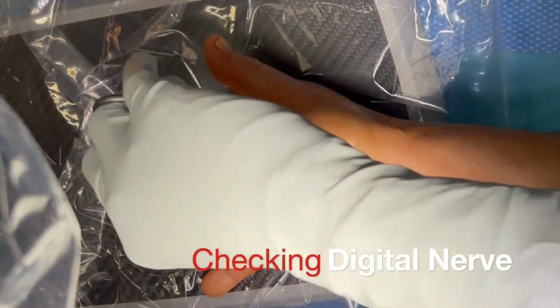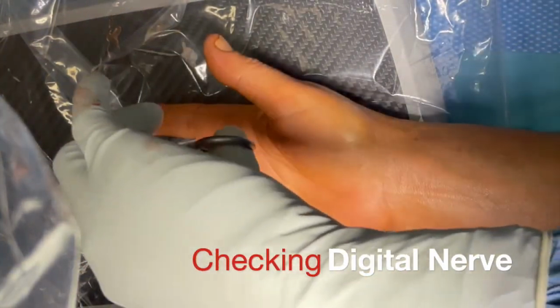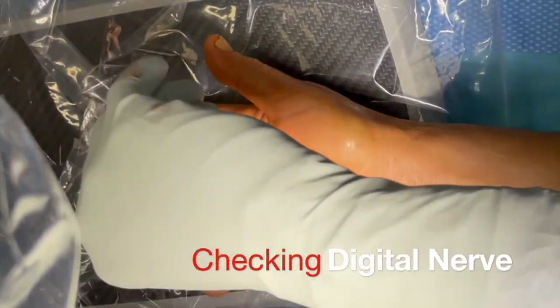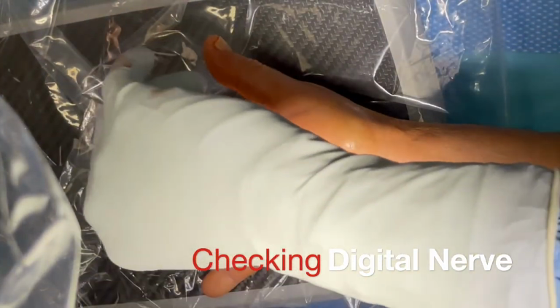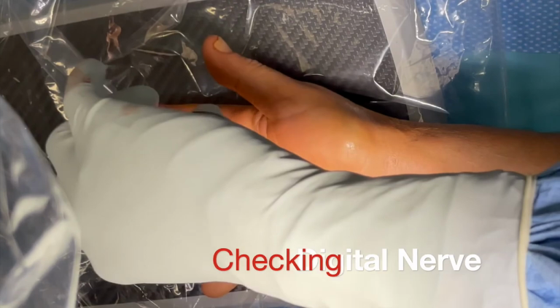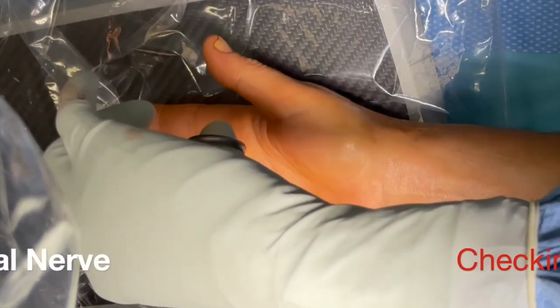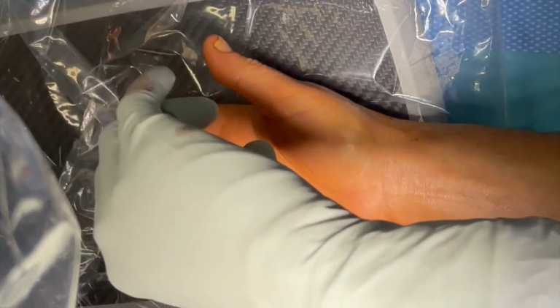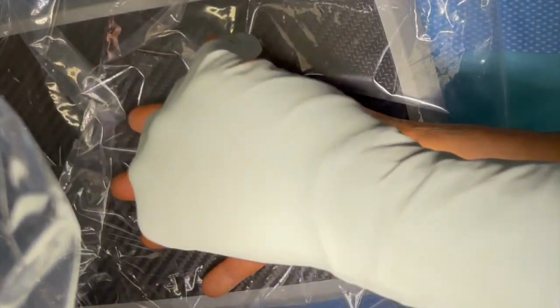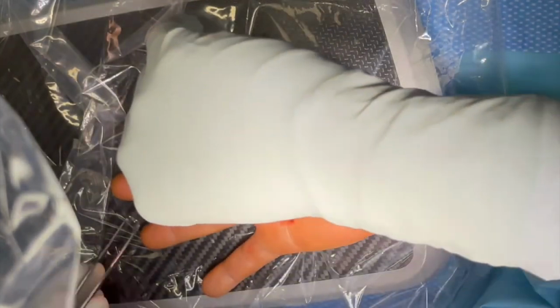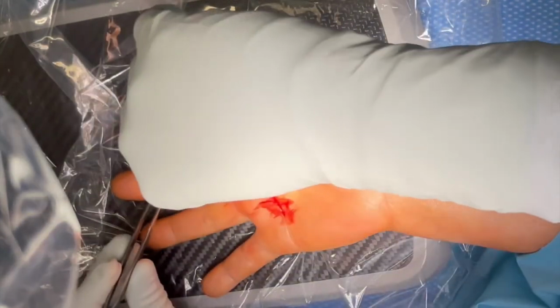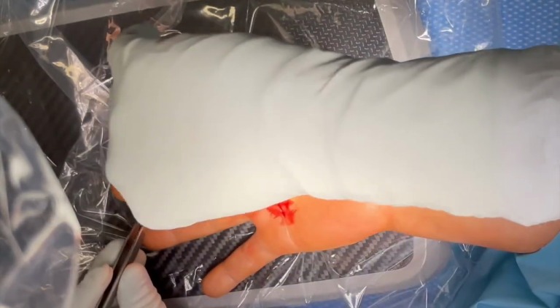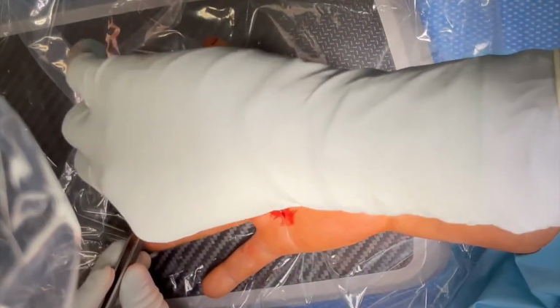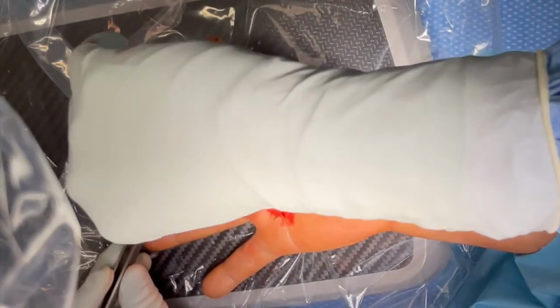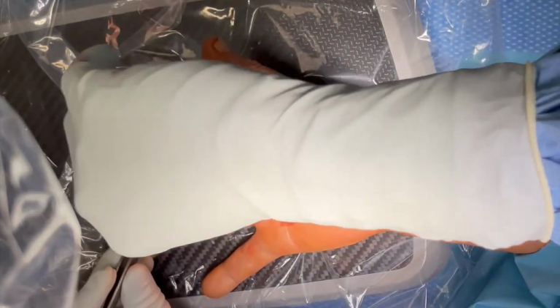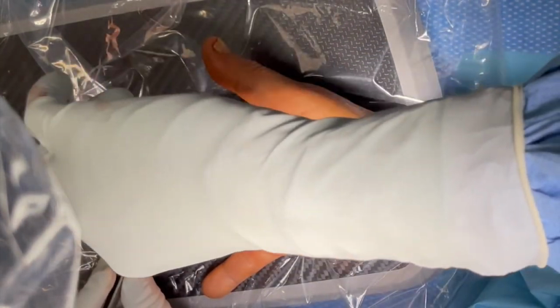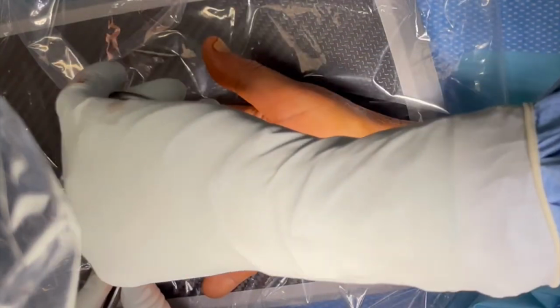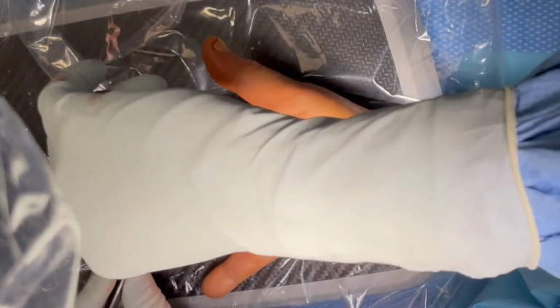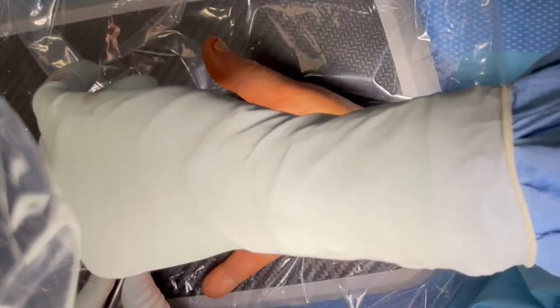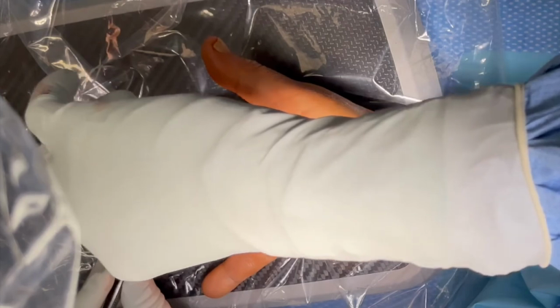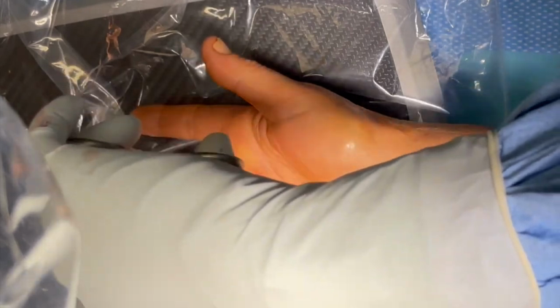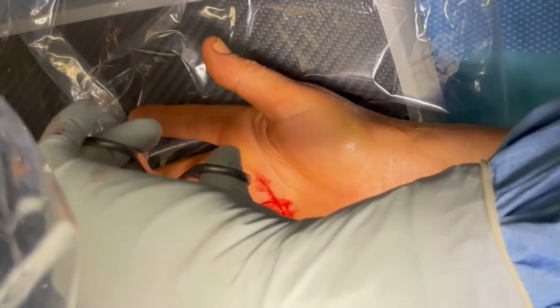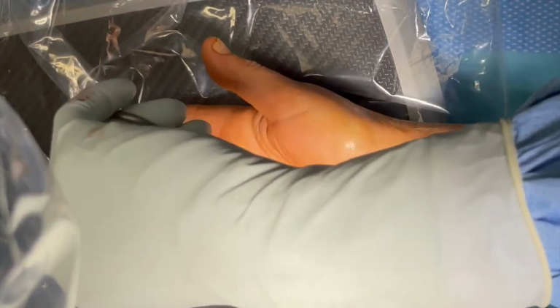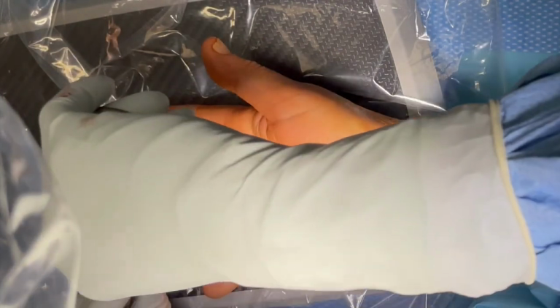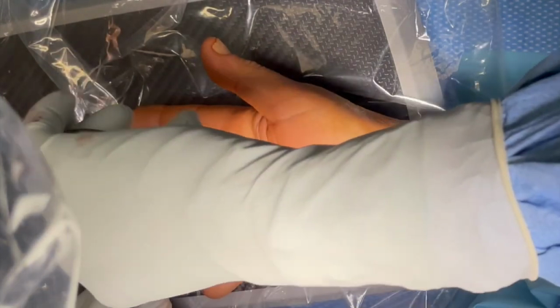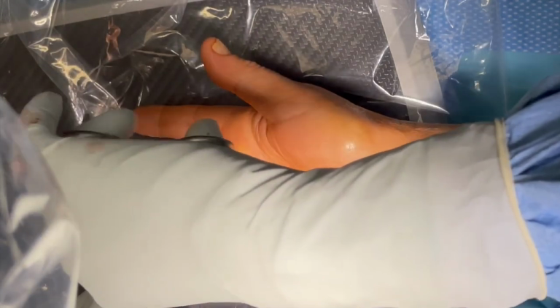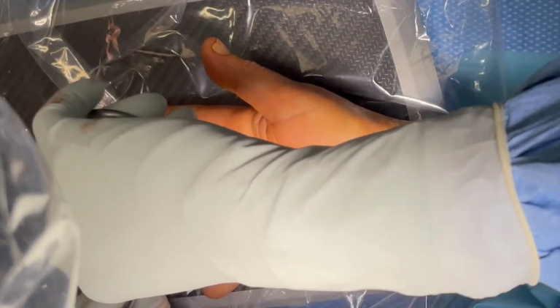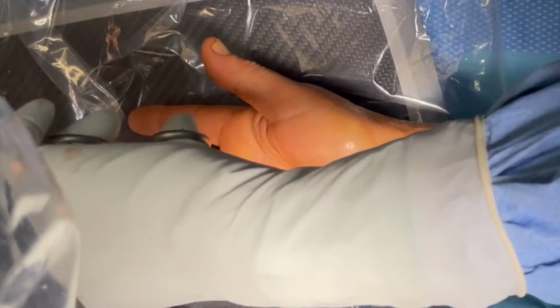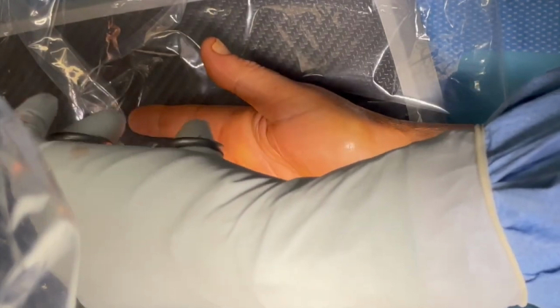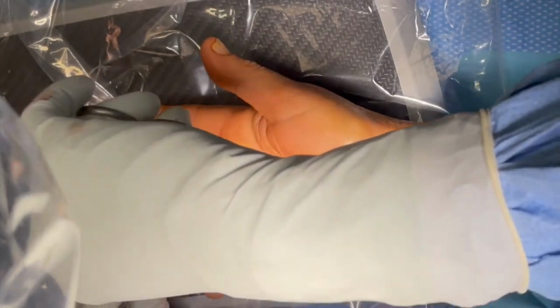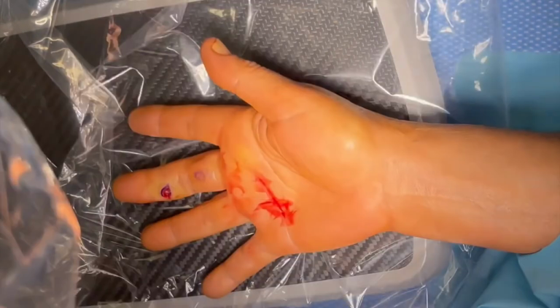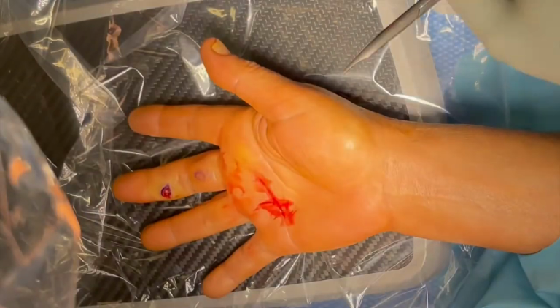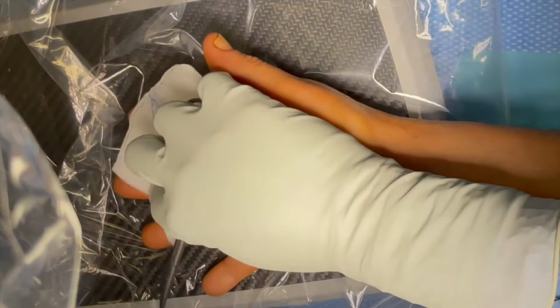Just want to make sure the nerve is okay there. Checked and the nerve is okay — I can see the nerve.